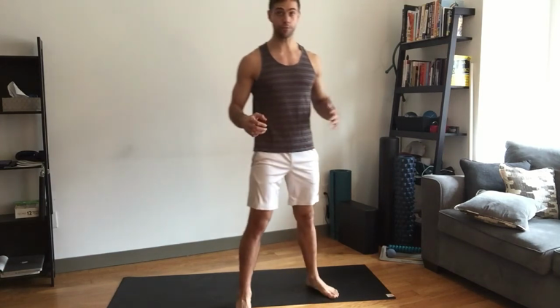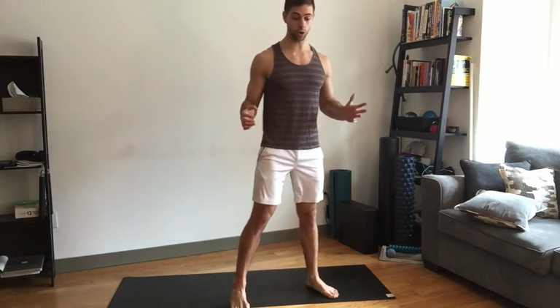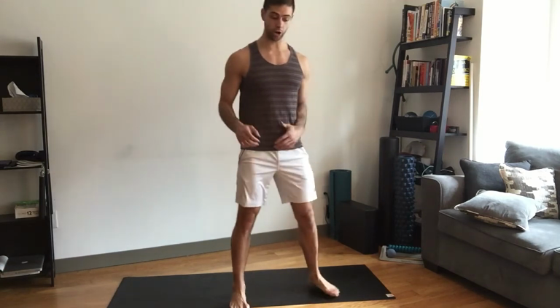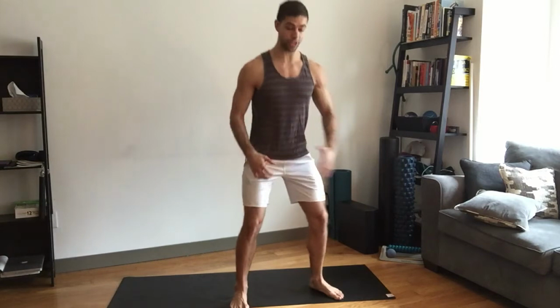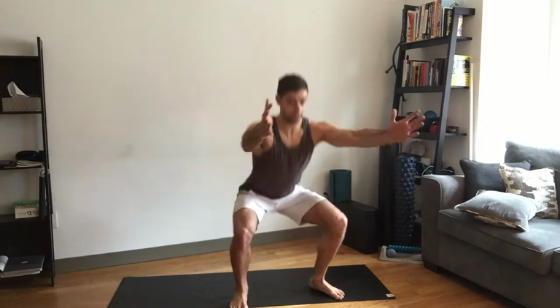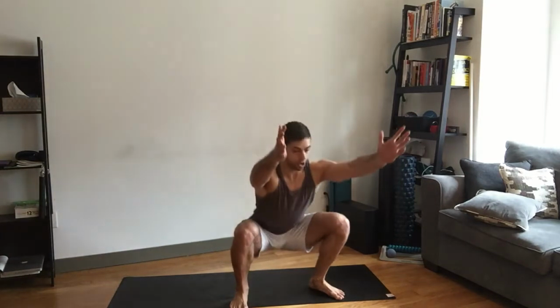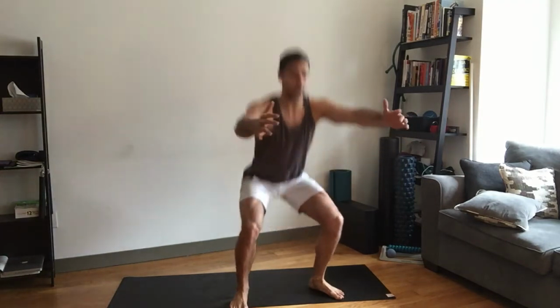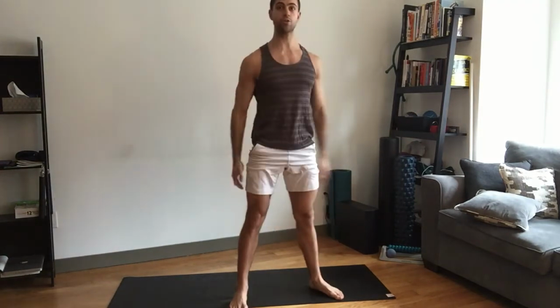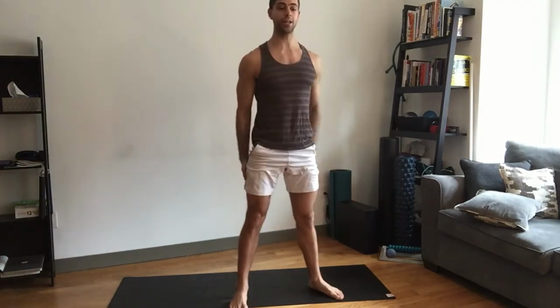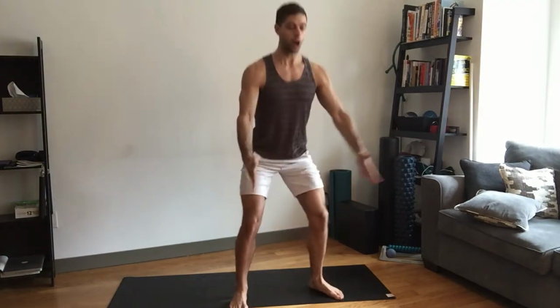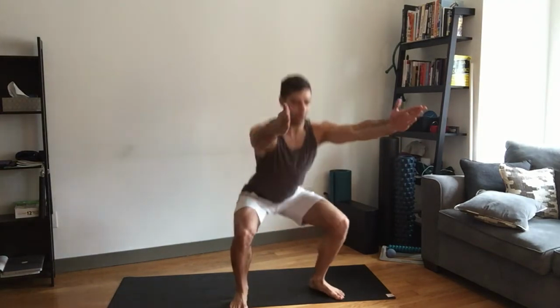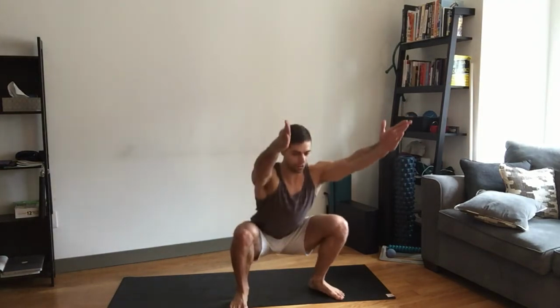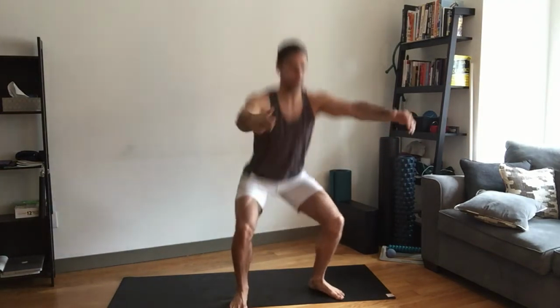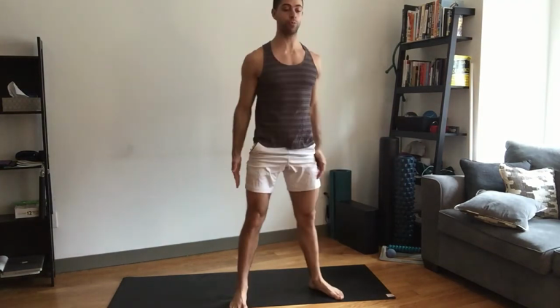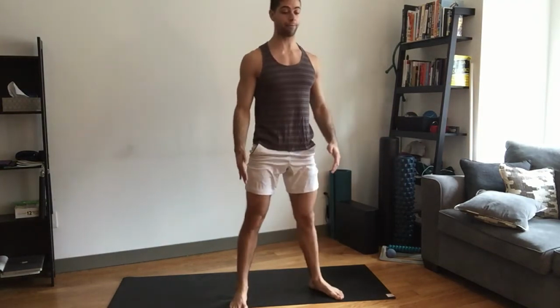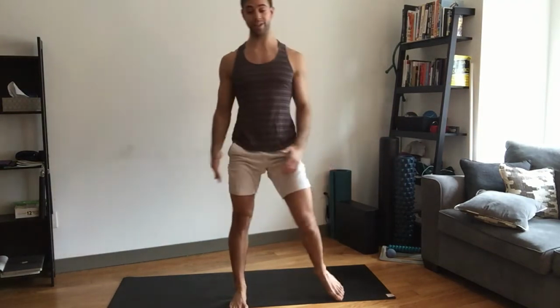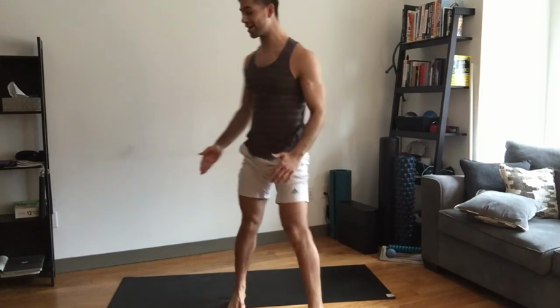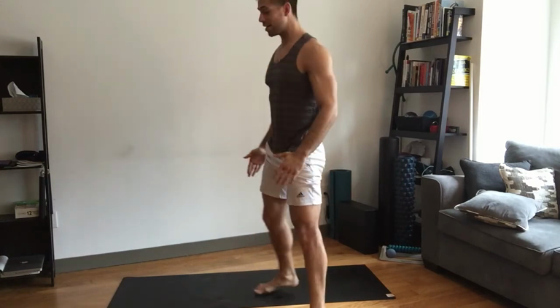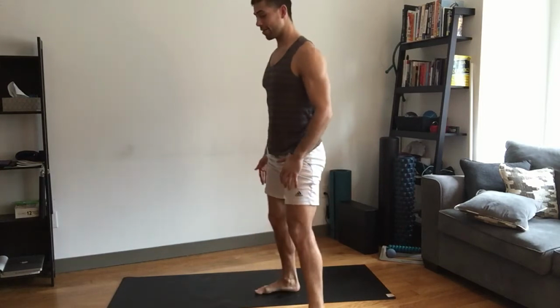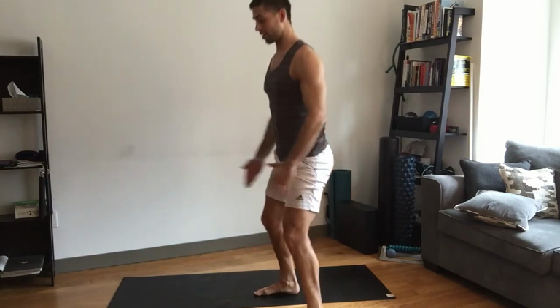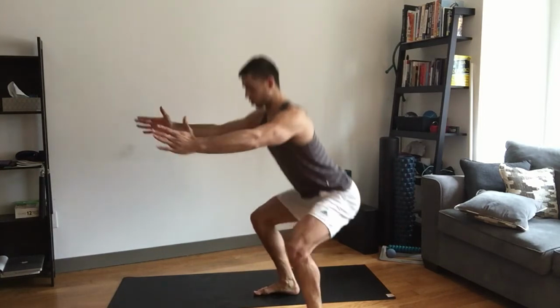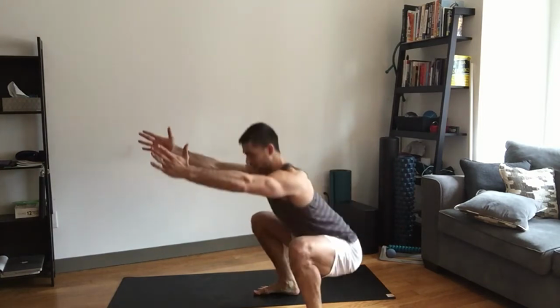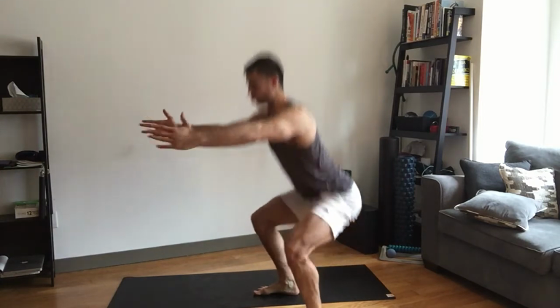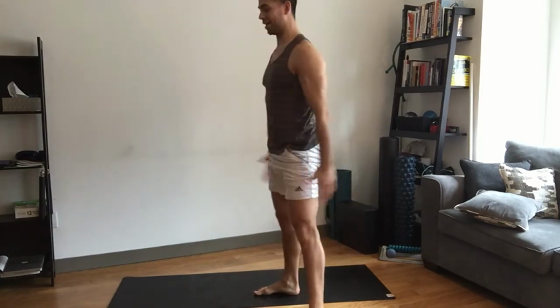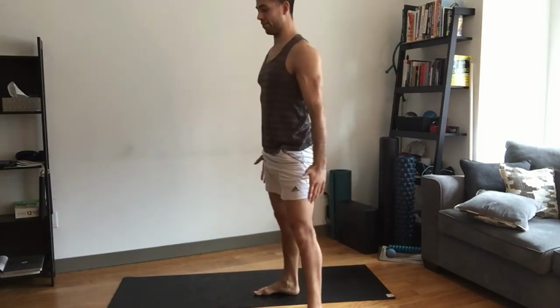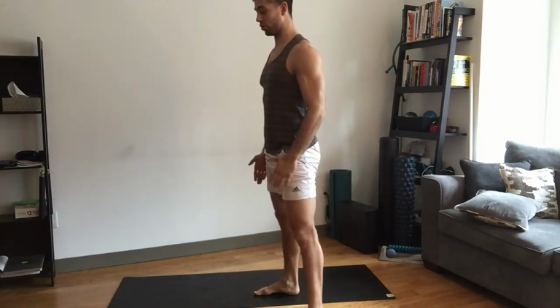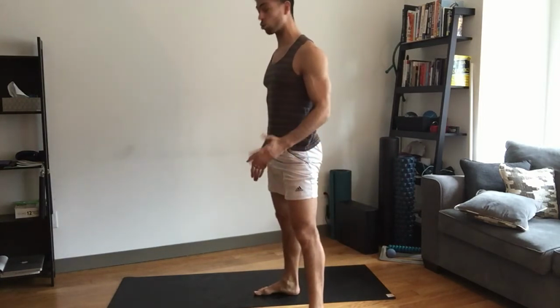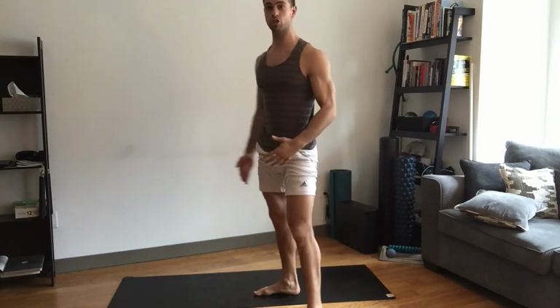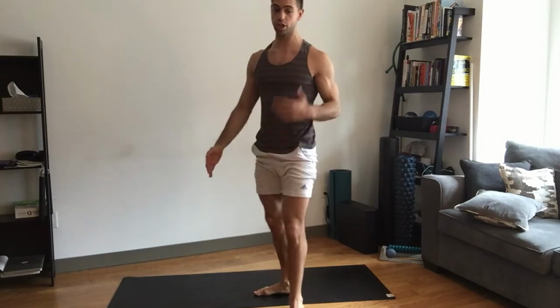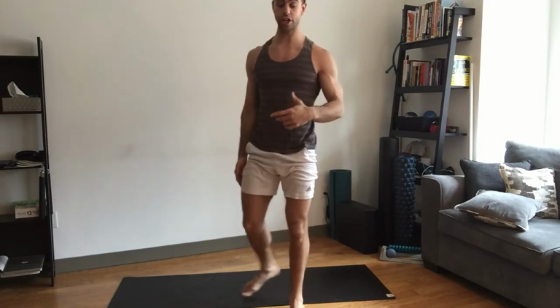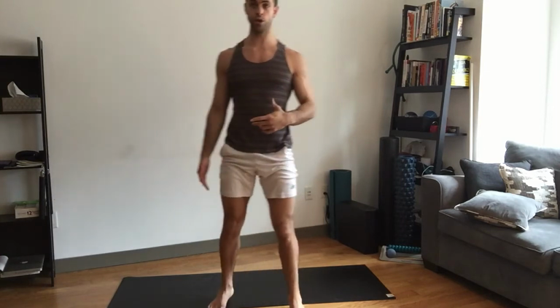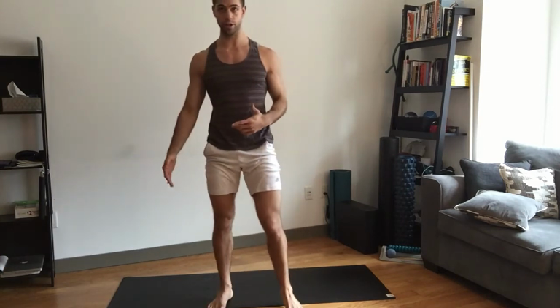The first one we're going to start off with is just a squat. If you've seen our squat videos in the past, we break down form in detail — this video is just about showing the routine. So if you need some squat instruction, check out one of those videos.